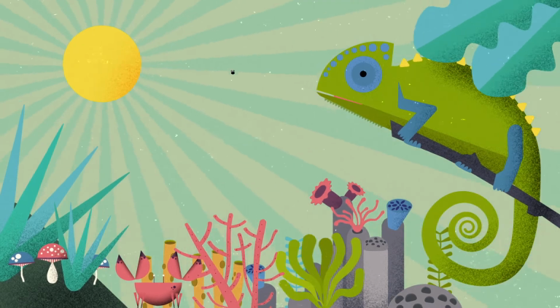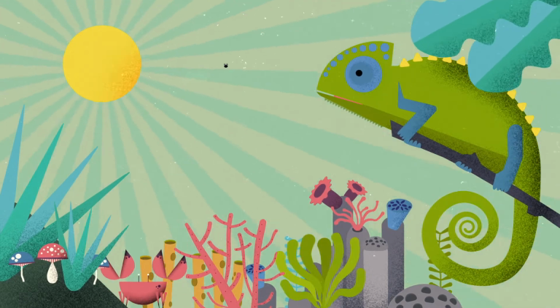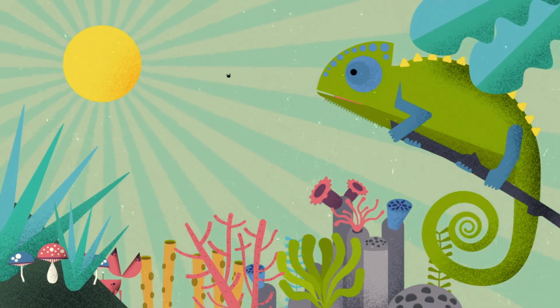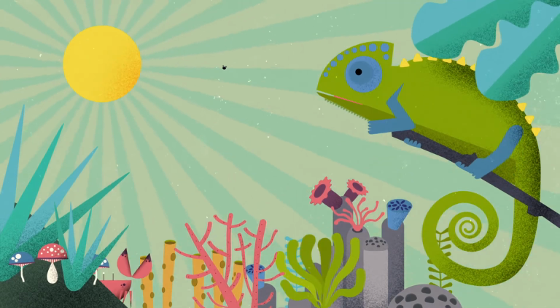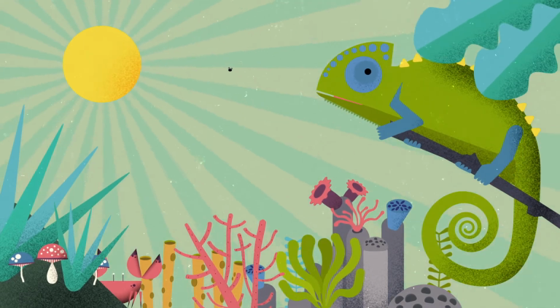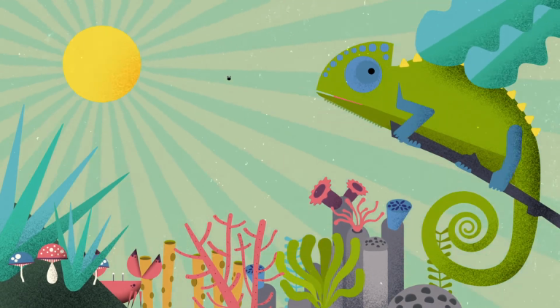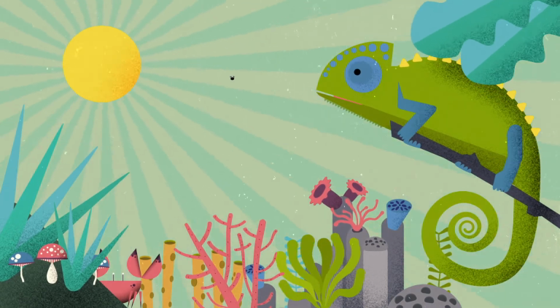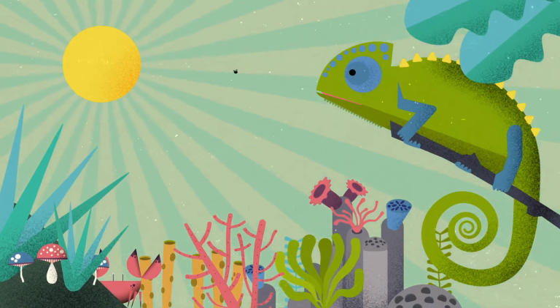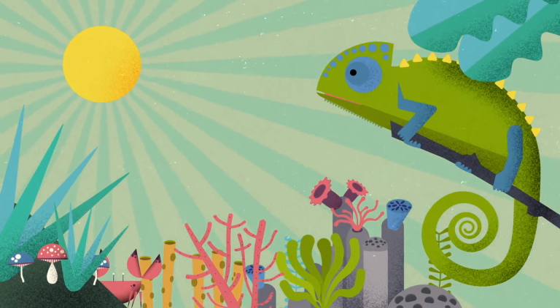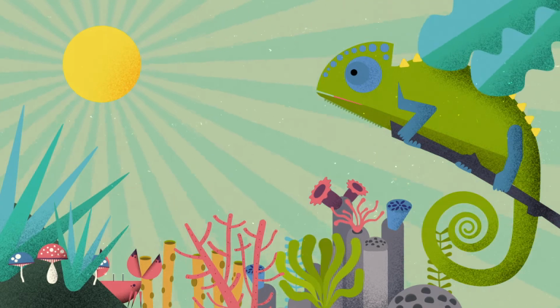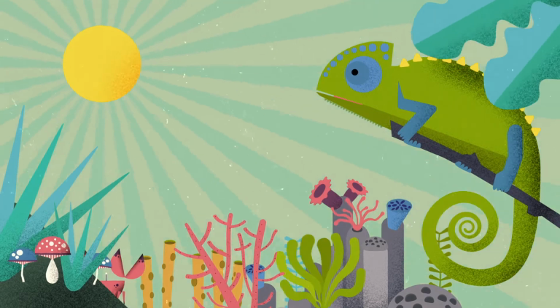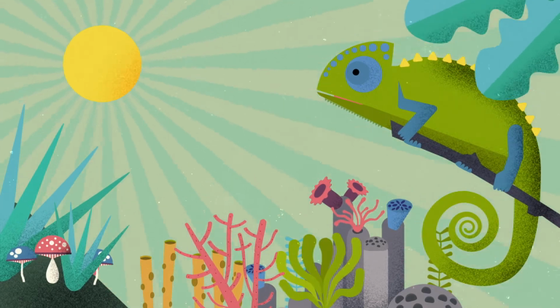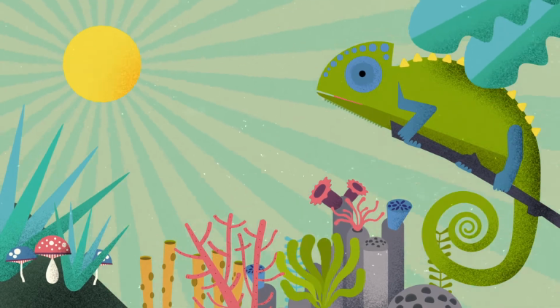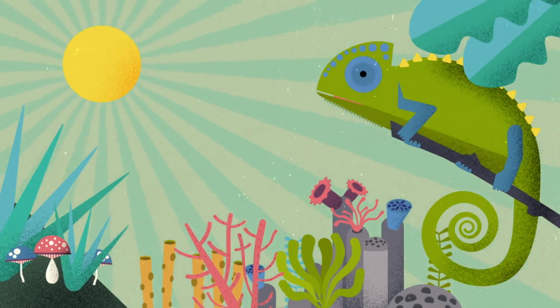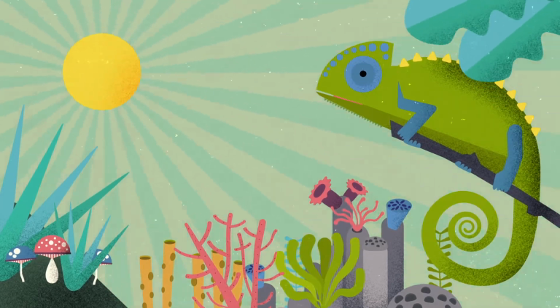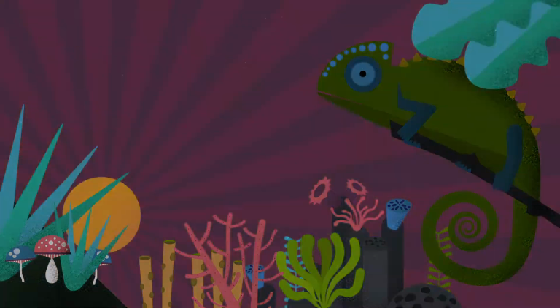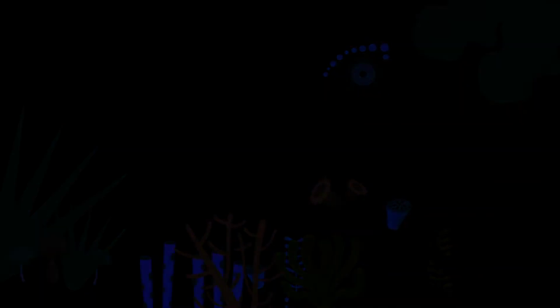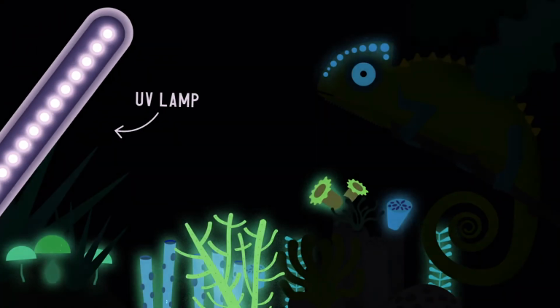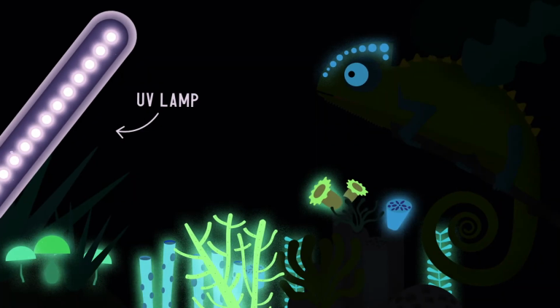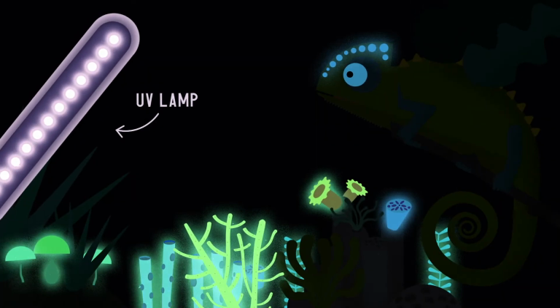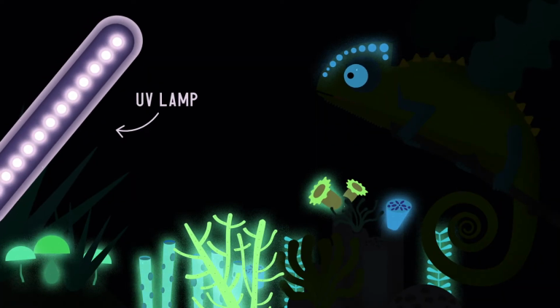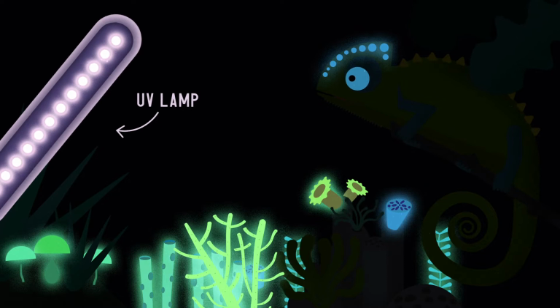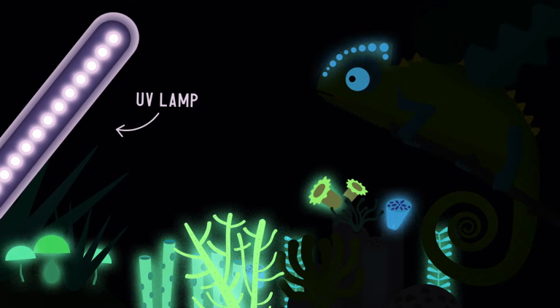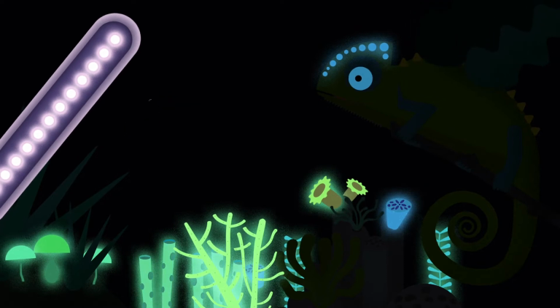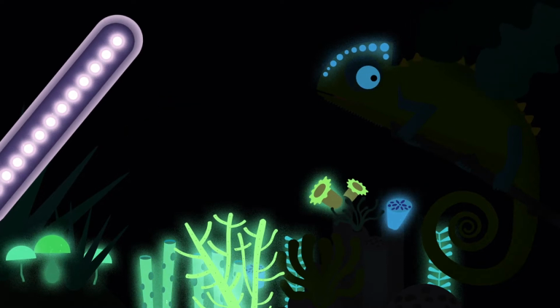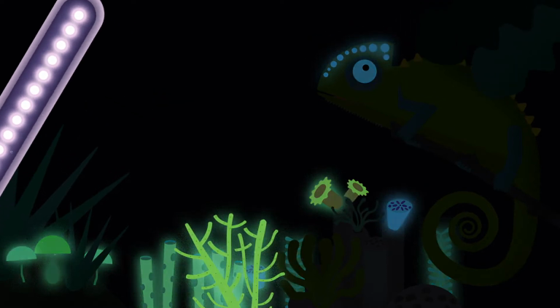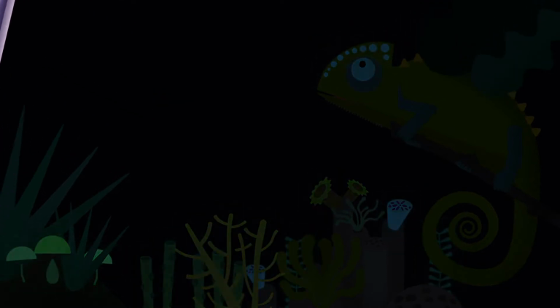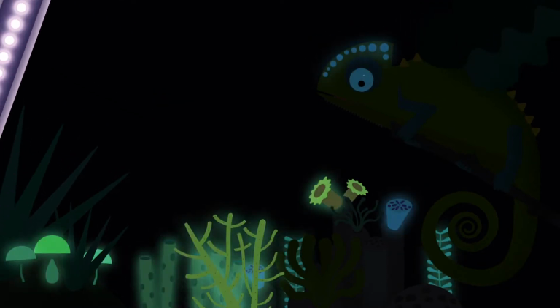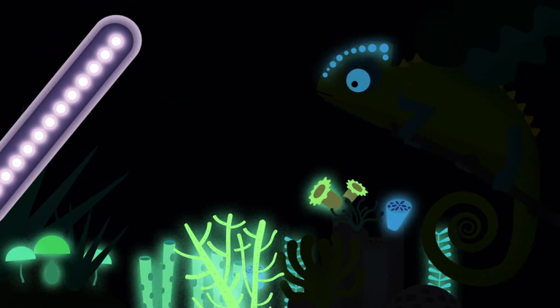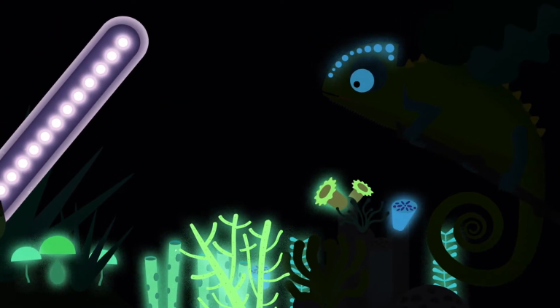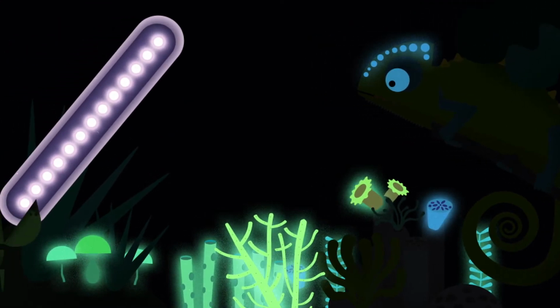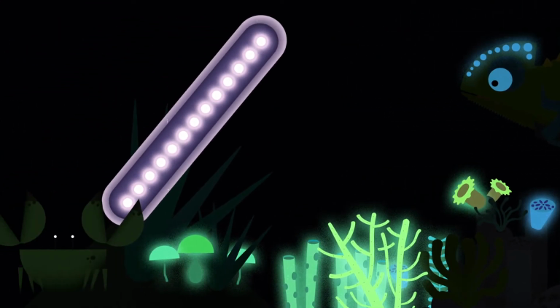Fluorescence is one of the most exciting skills of nature. Plants, mushrooms, corals and even chameleons can glow in the dark when illuminated with UV light. They all contain fluorescent molecules that are able to re-emit the light they previously absorbed.